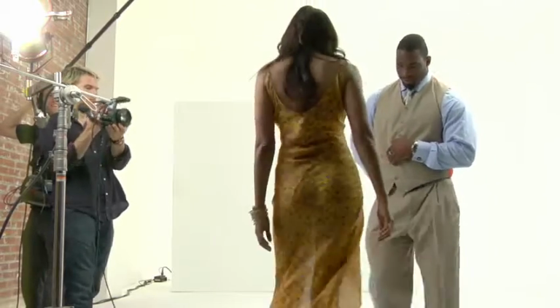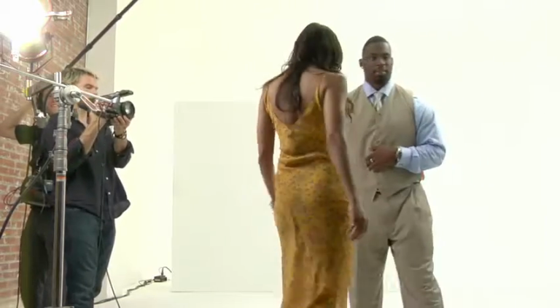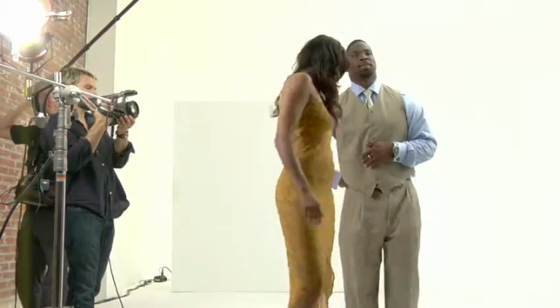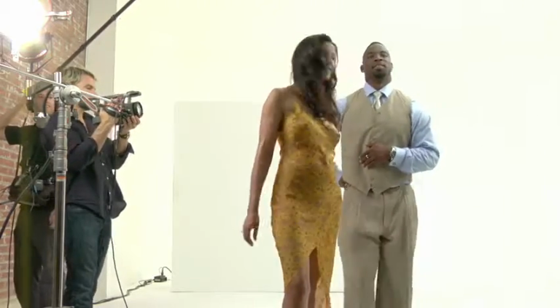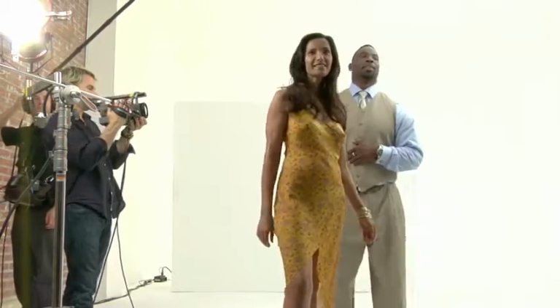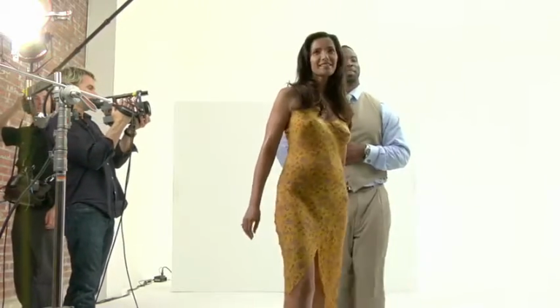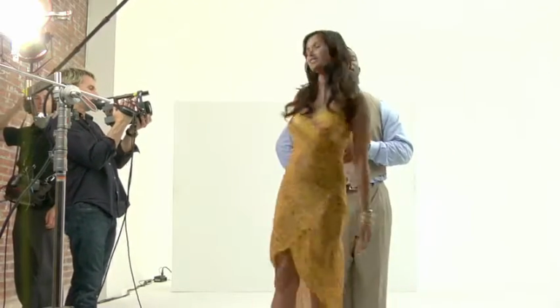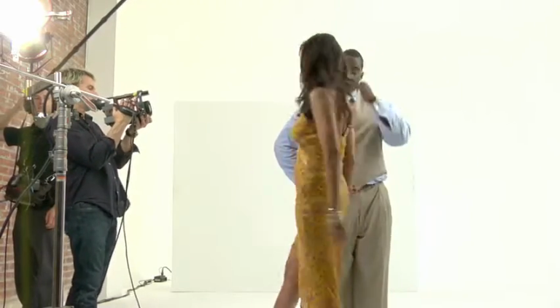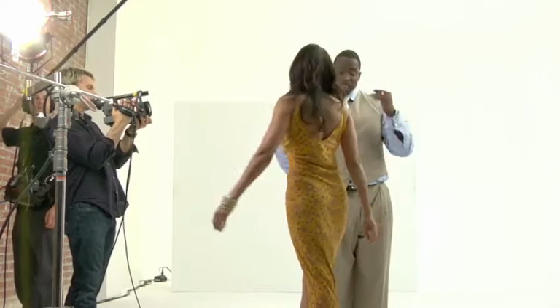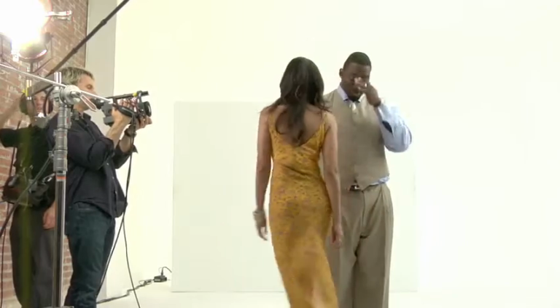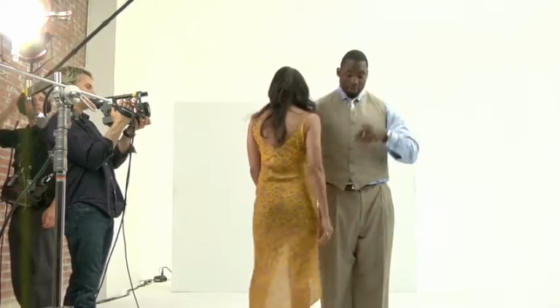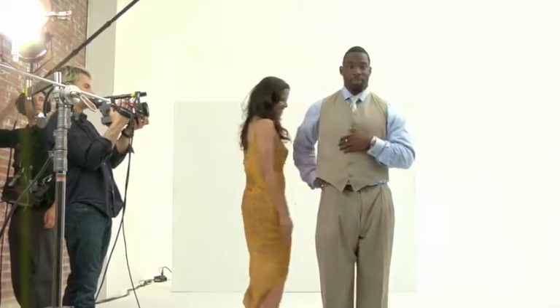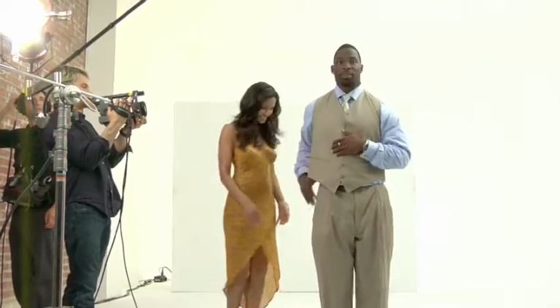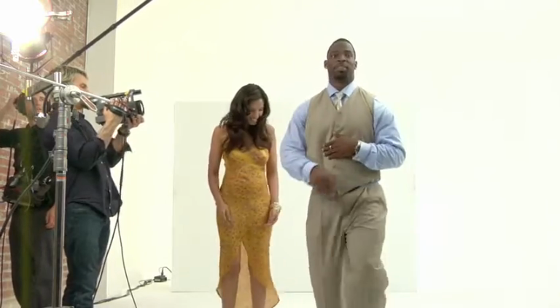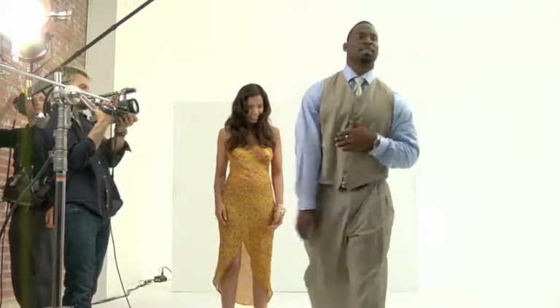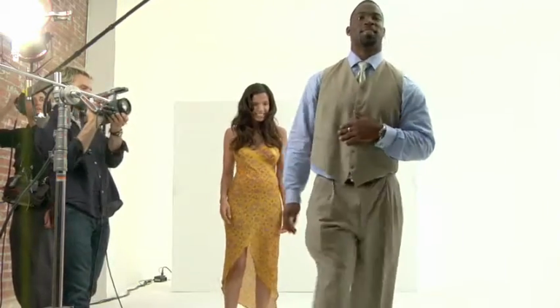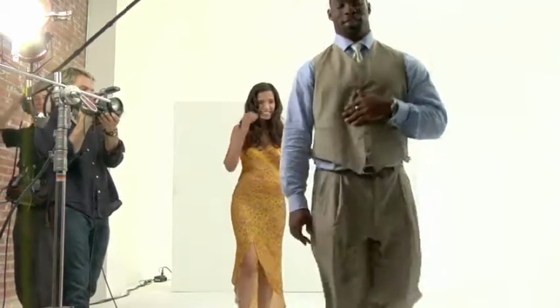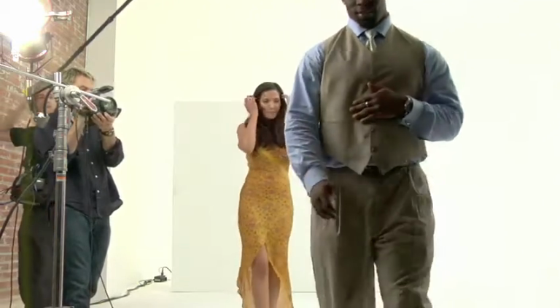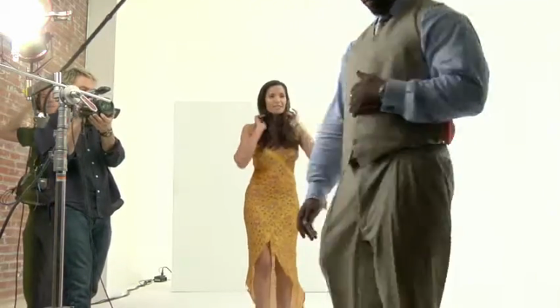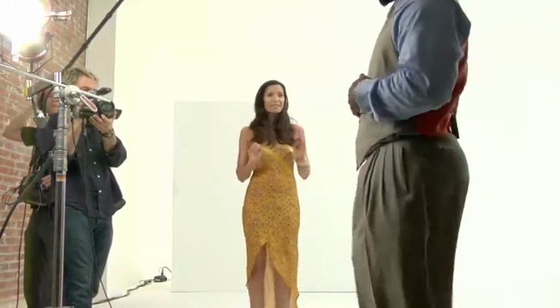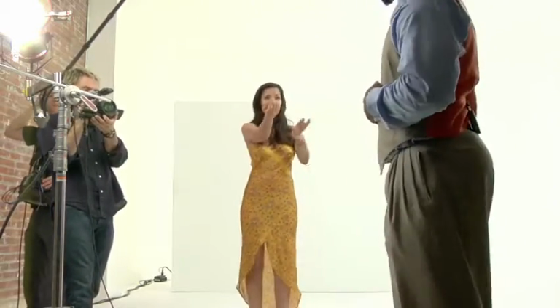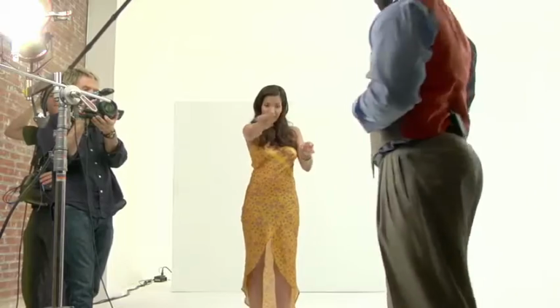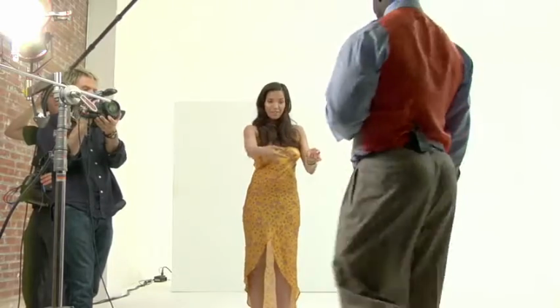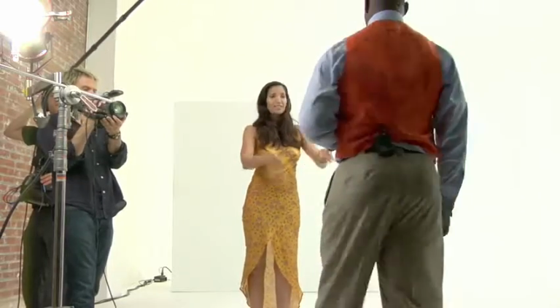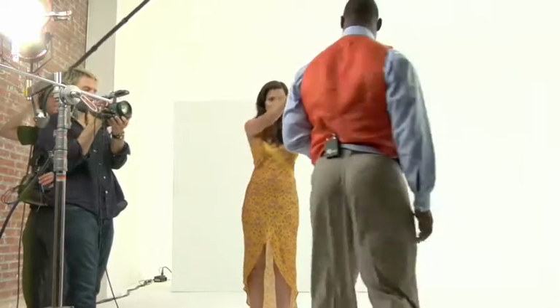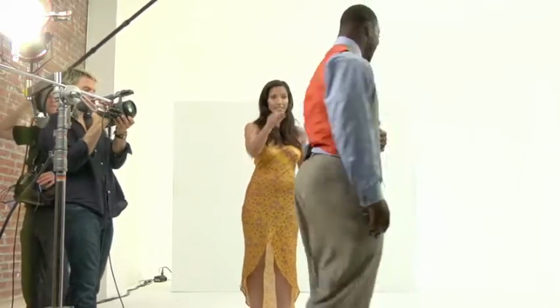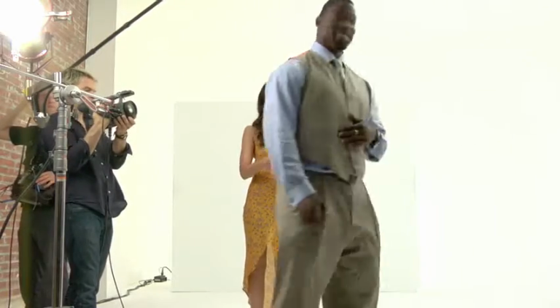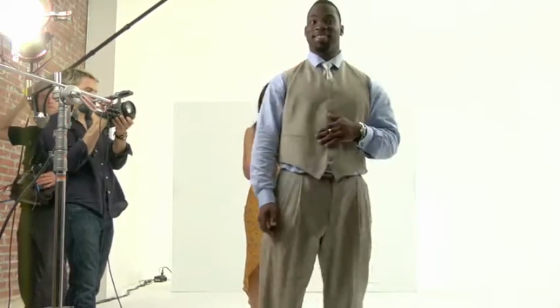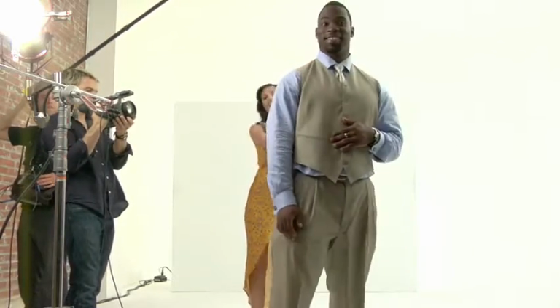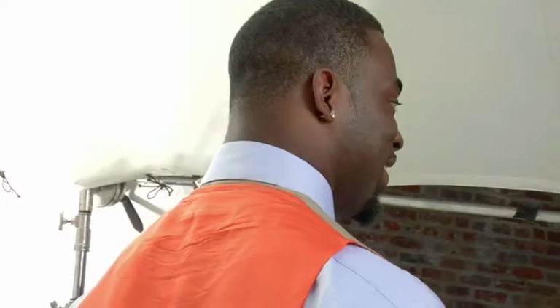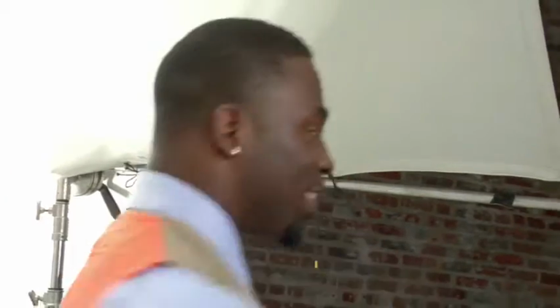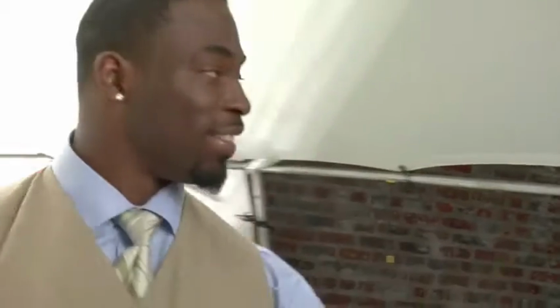Step, and then pivot, and then pivot, and turn. Step, pivot, other foot, turn, and then turn with your right.